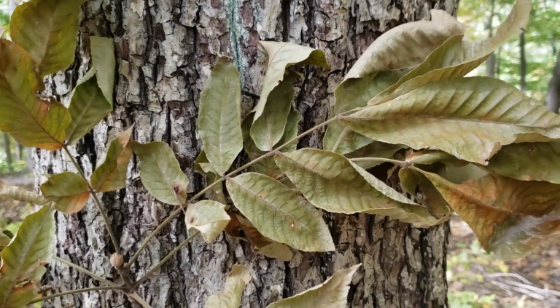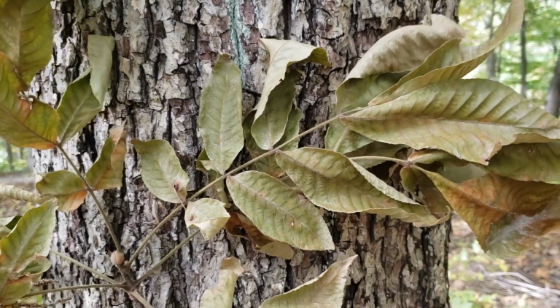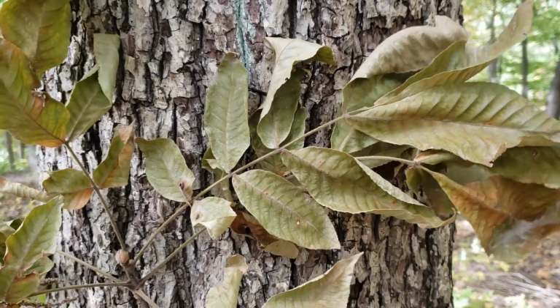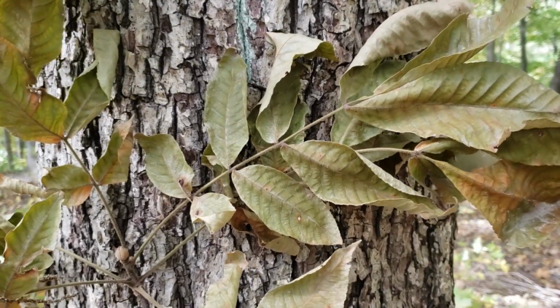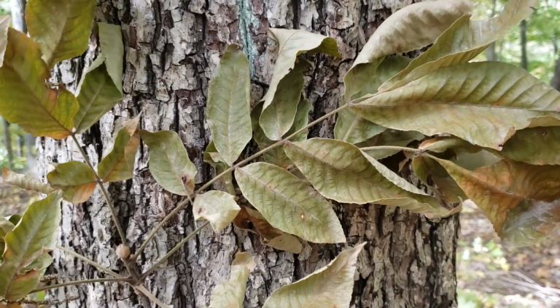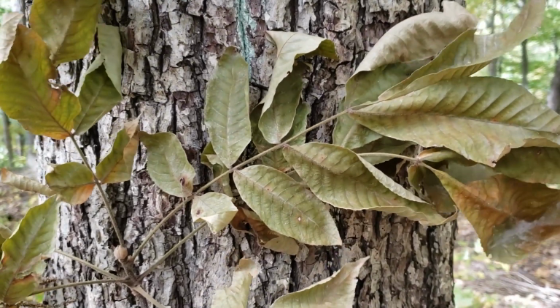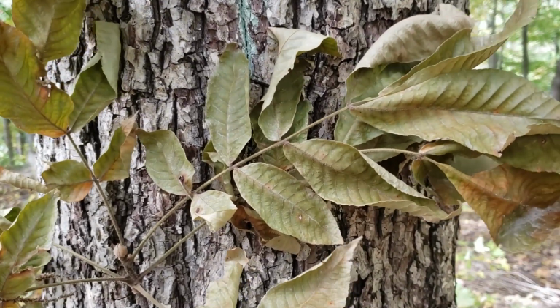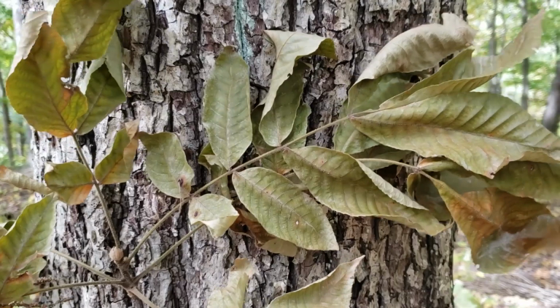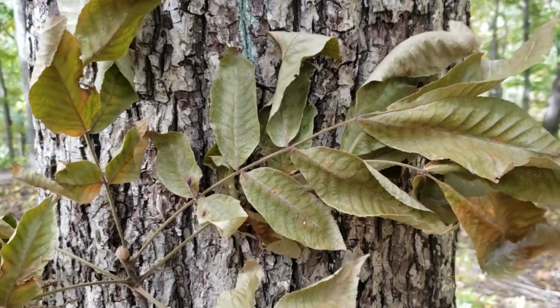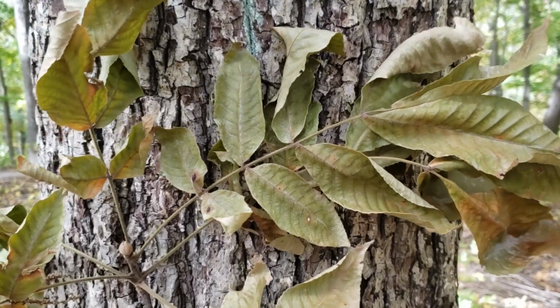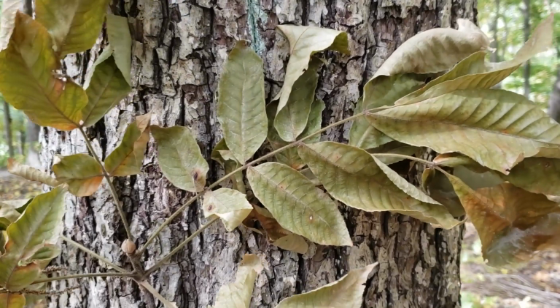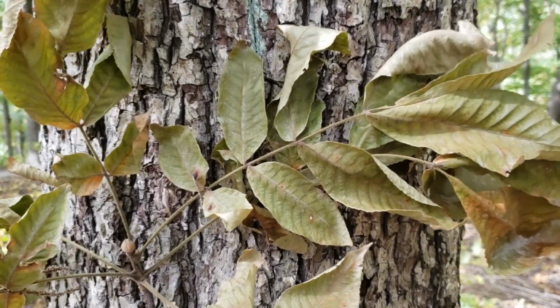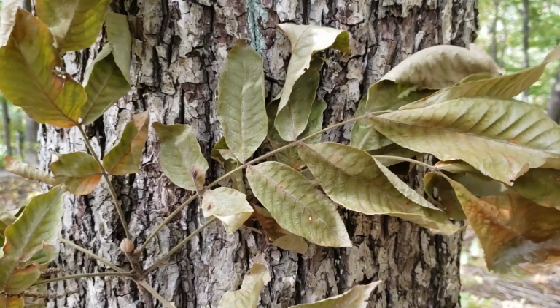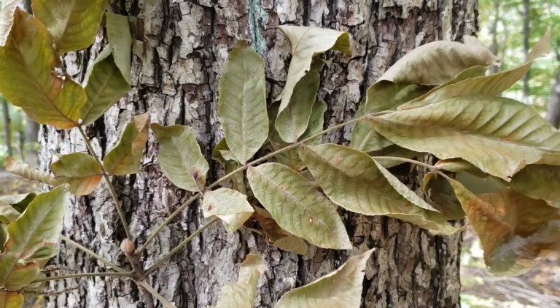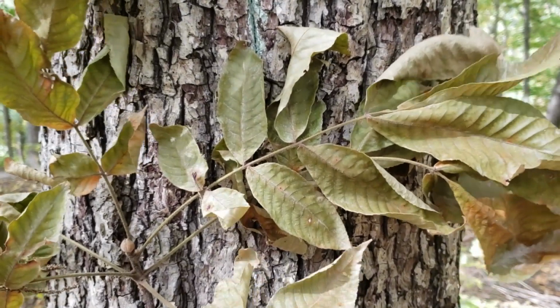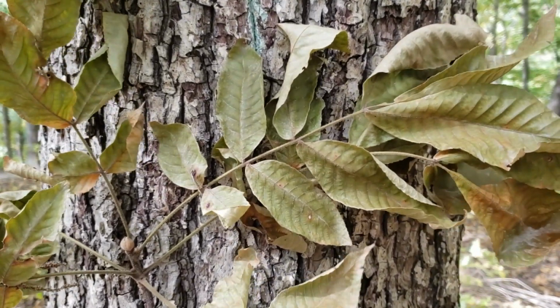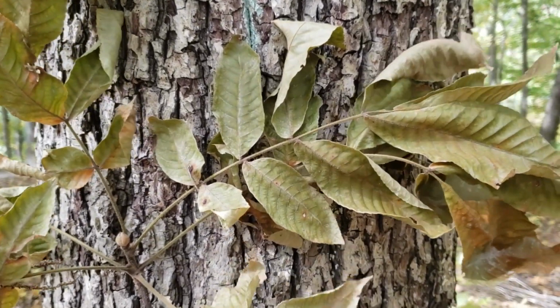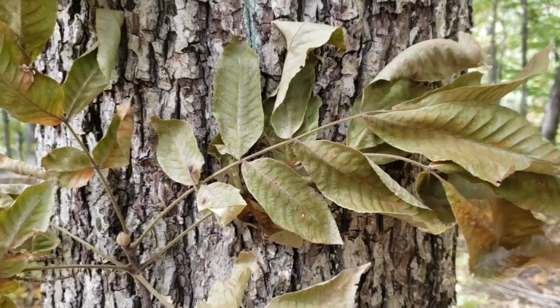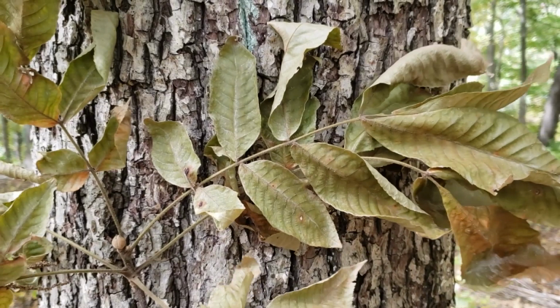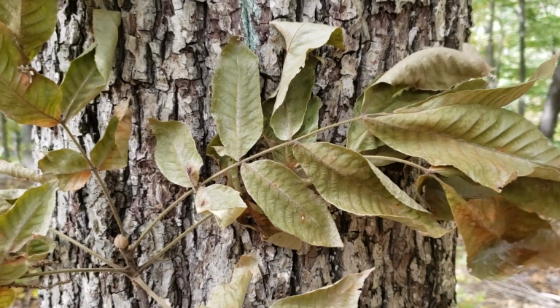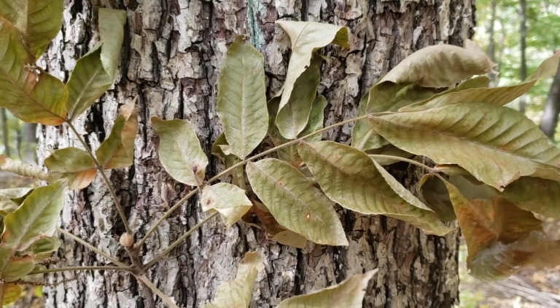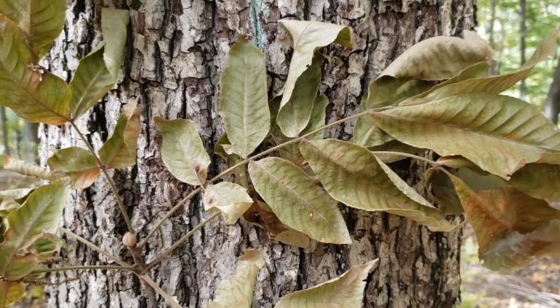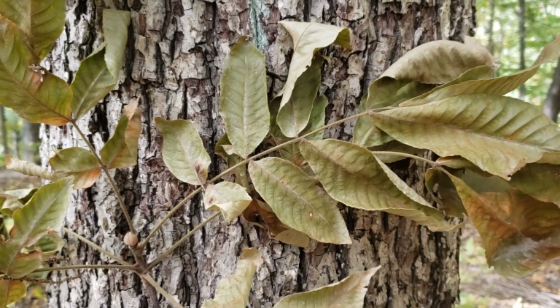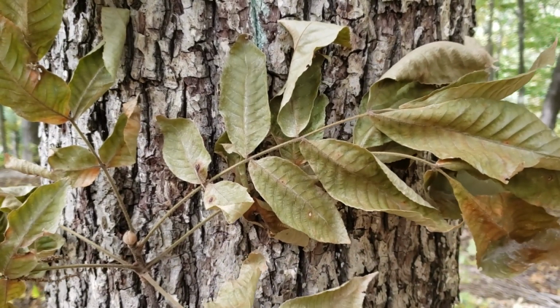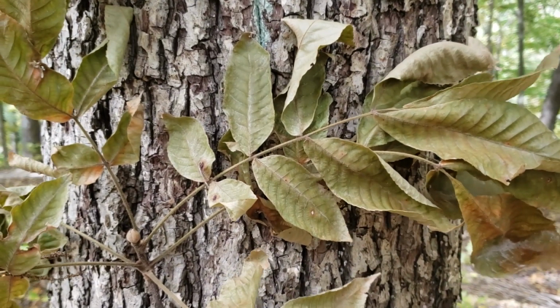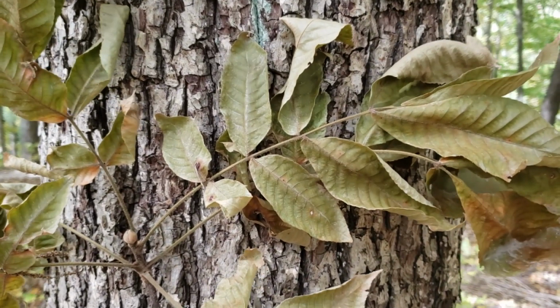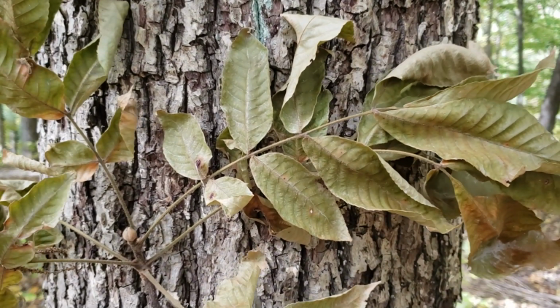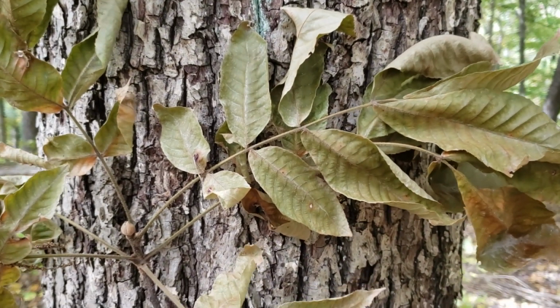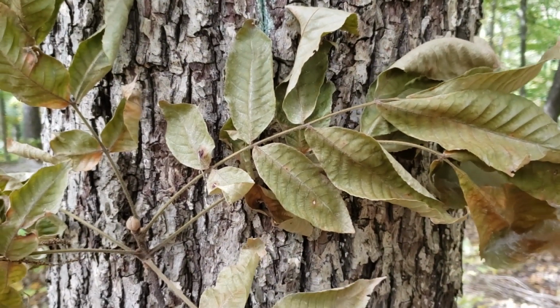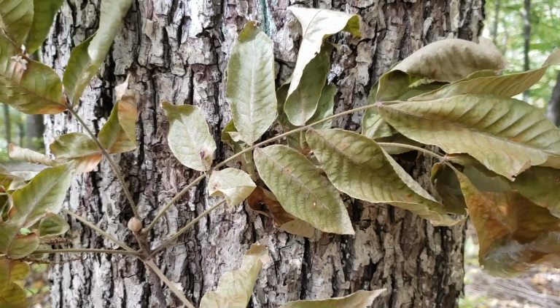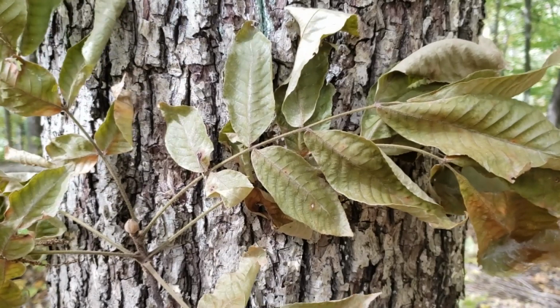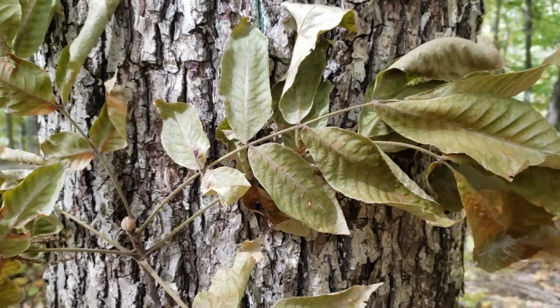Mockernut is also sometimes called white hickory, and it's typically found on high dry ridges or other well-drained soil sites. It may not be quite as common as some of our other hickory species in Indiana, but it is encountered quite frequently, particularly on these dry soil sites.